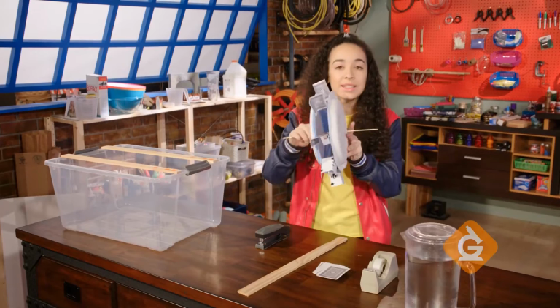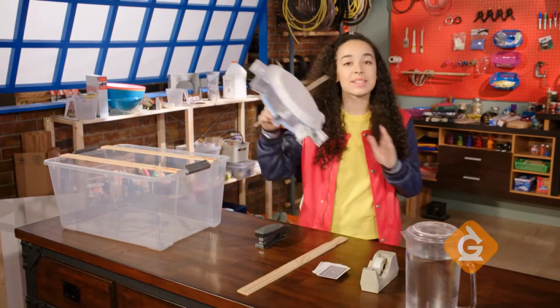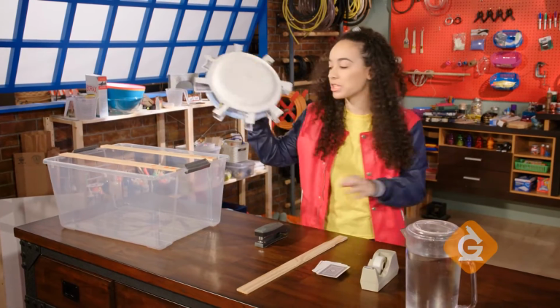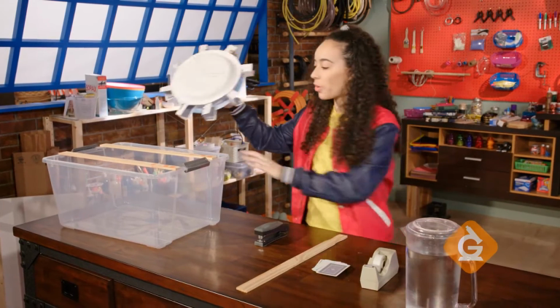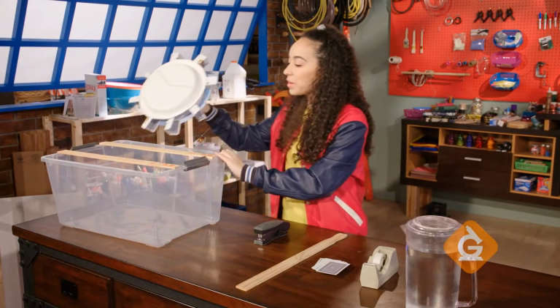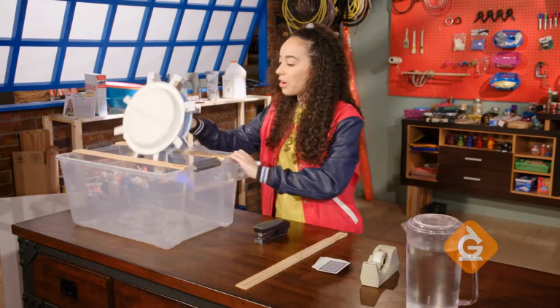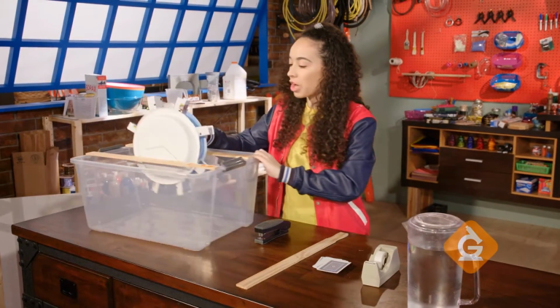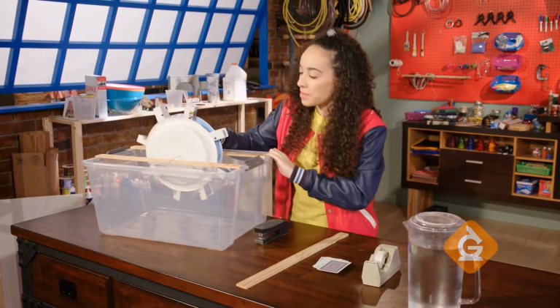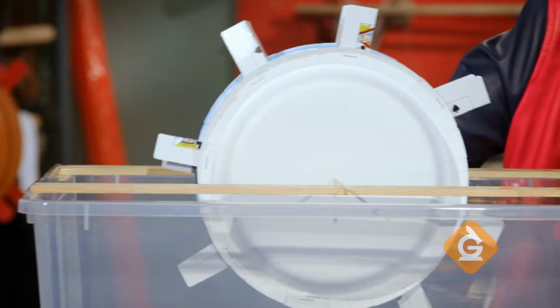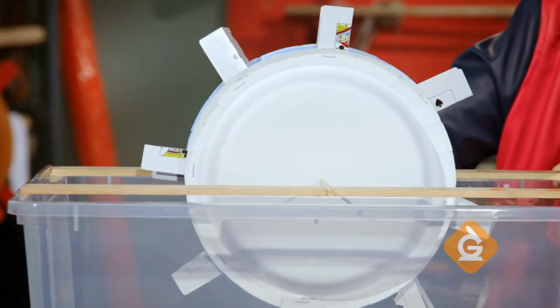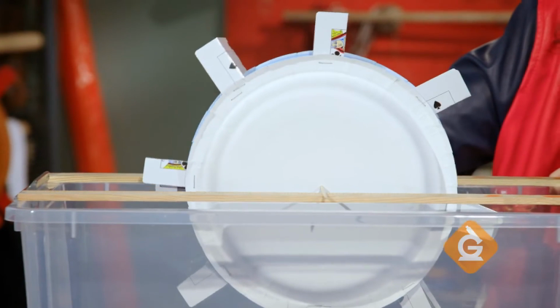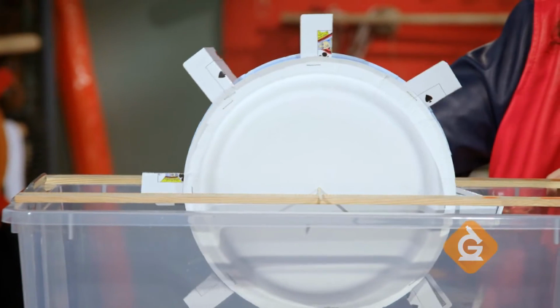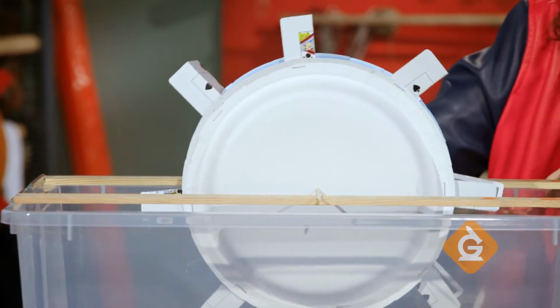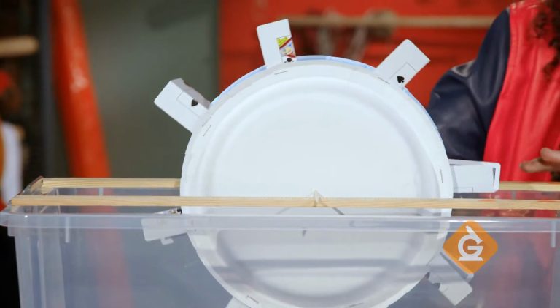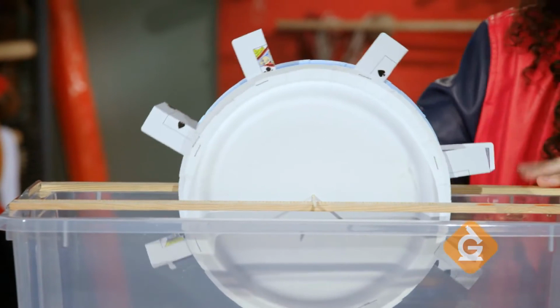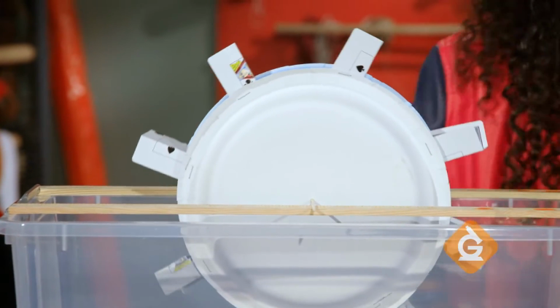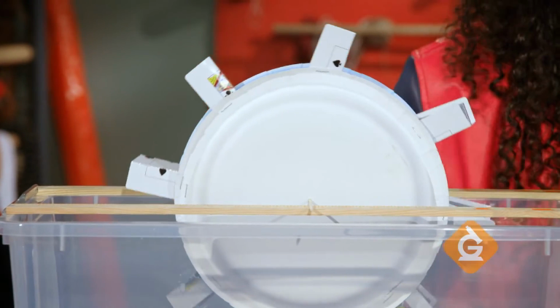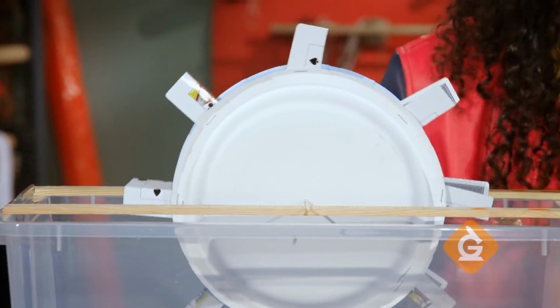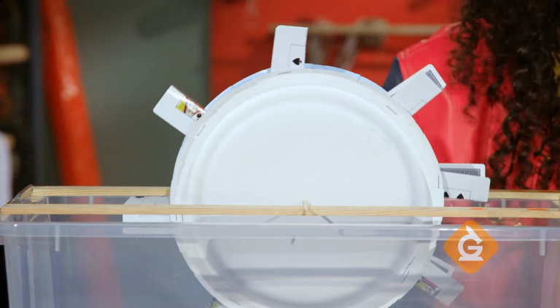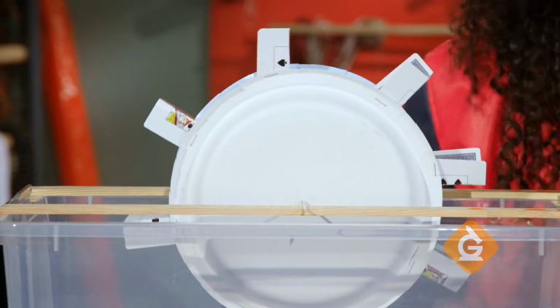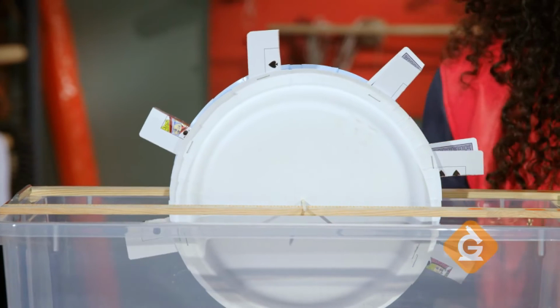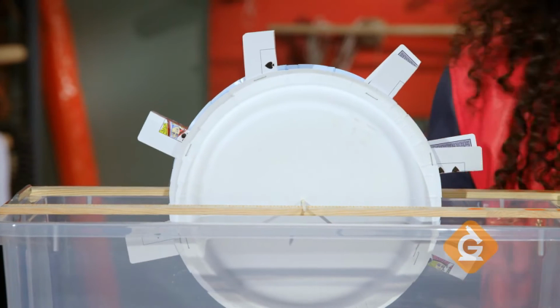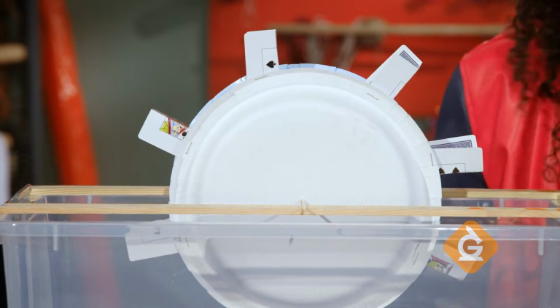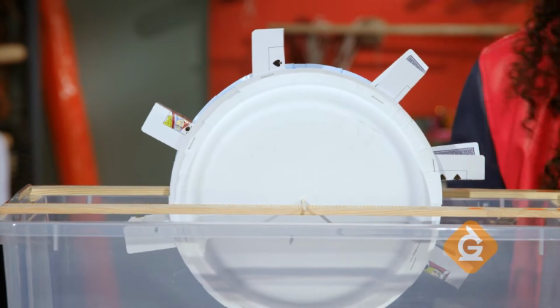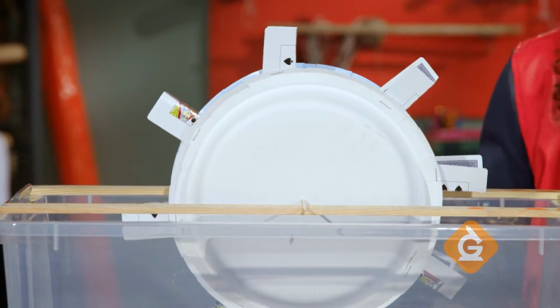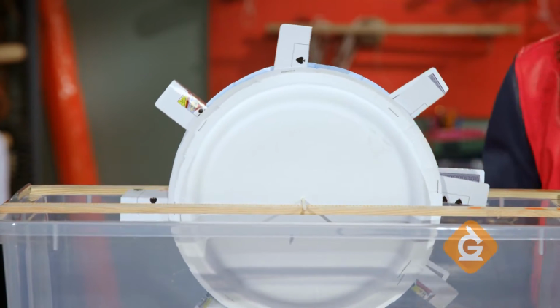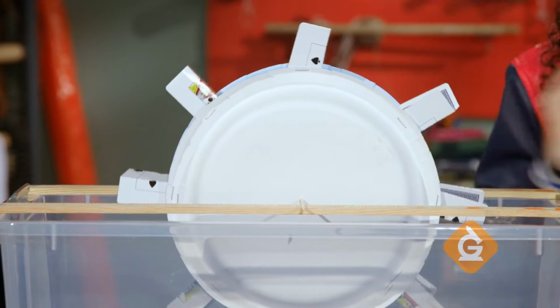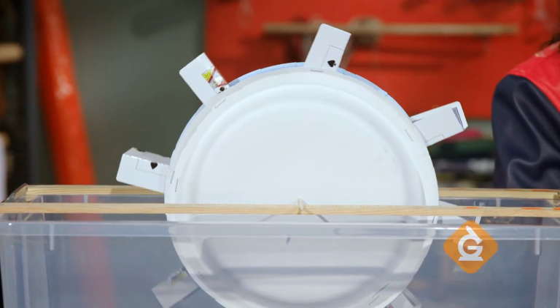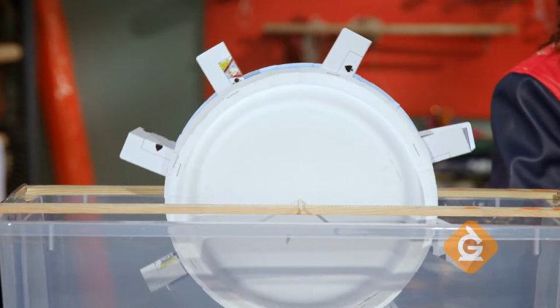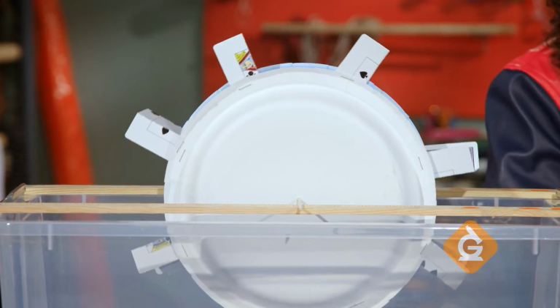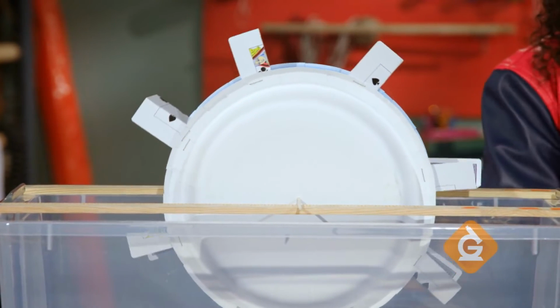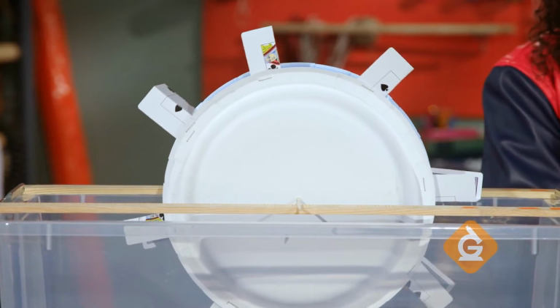Next, place your water wheel on top of the bin. I've already placed two rulers to hold up the water wheel, and now I'm going to tape down the barbecue skewers.